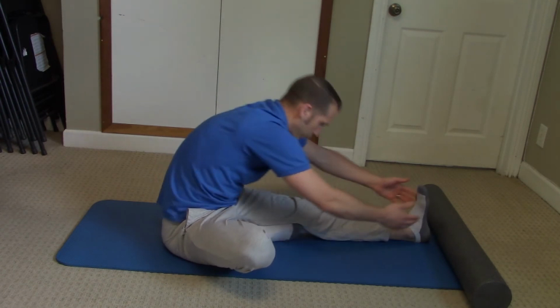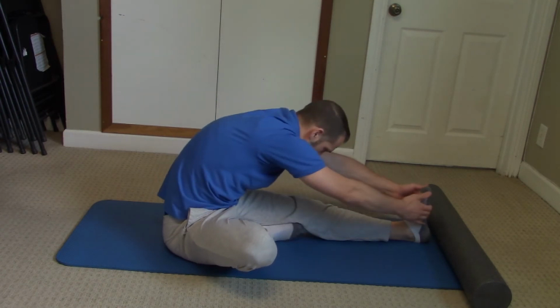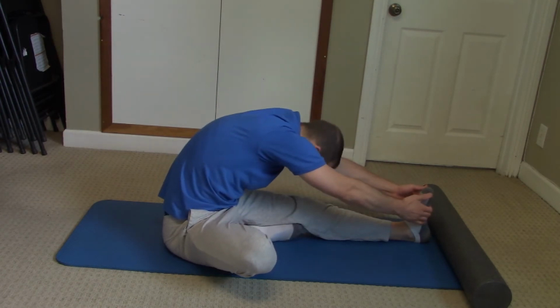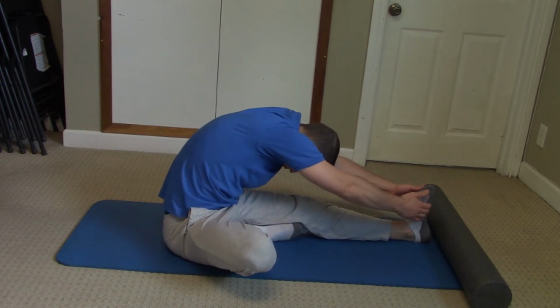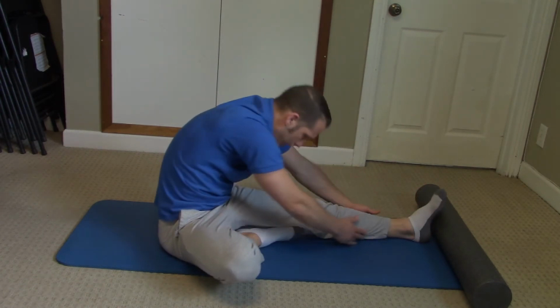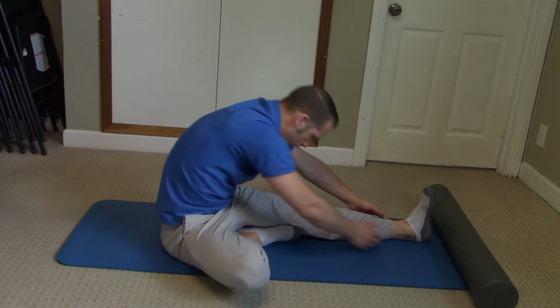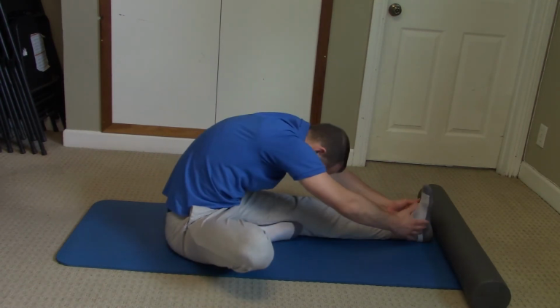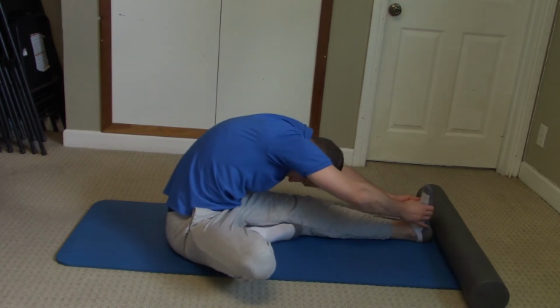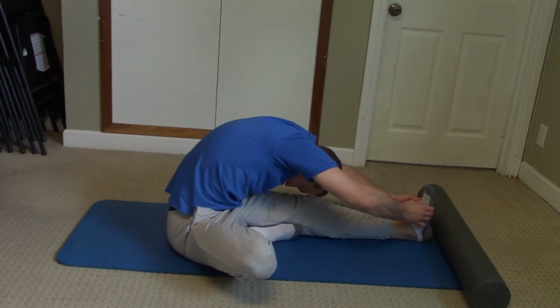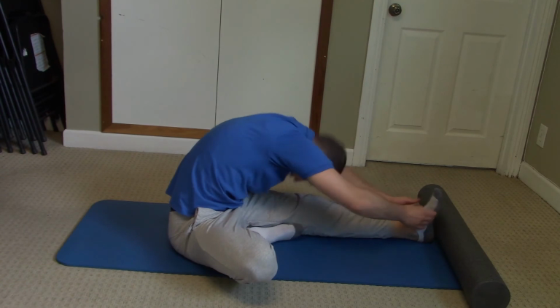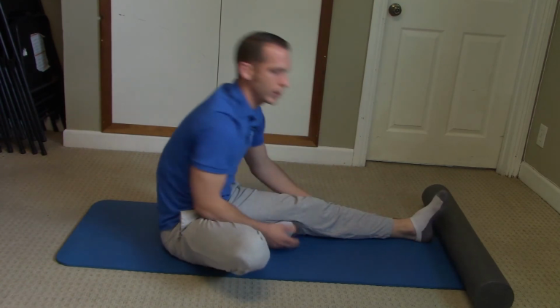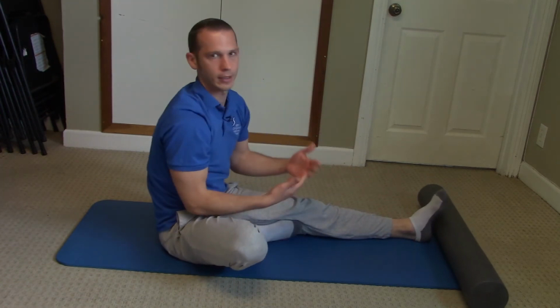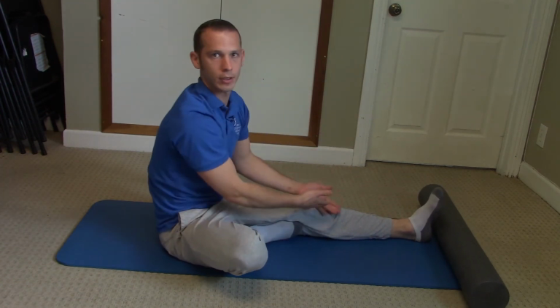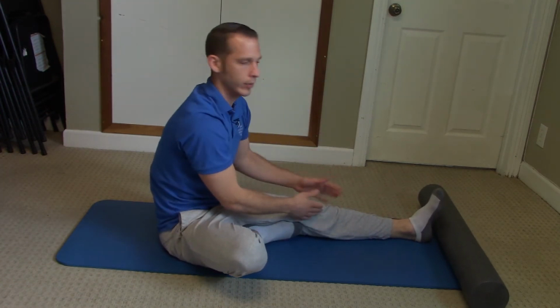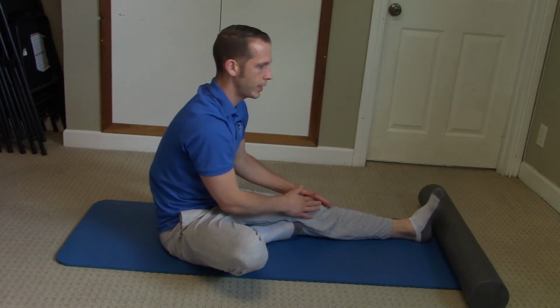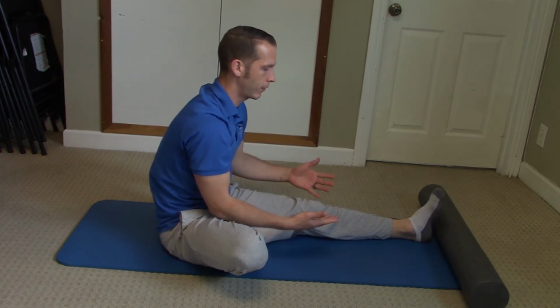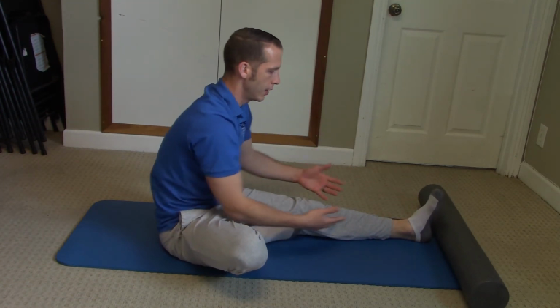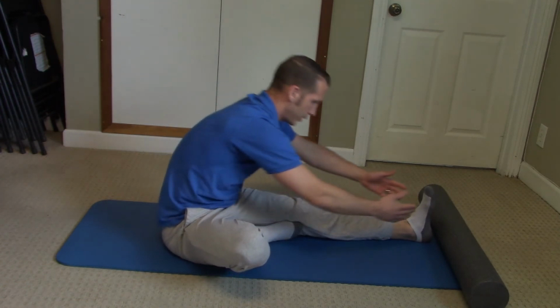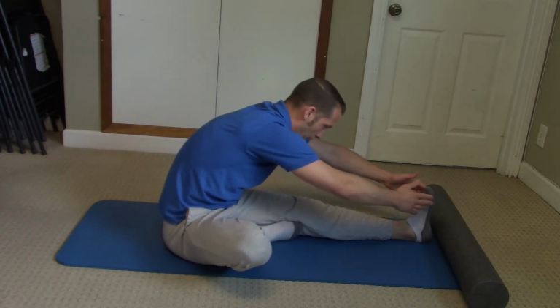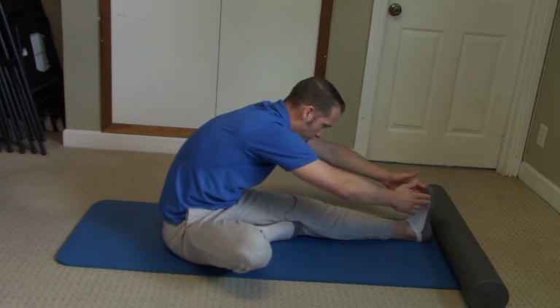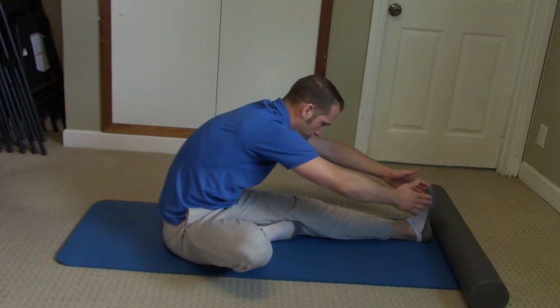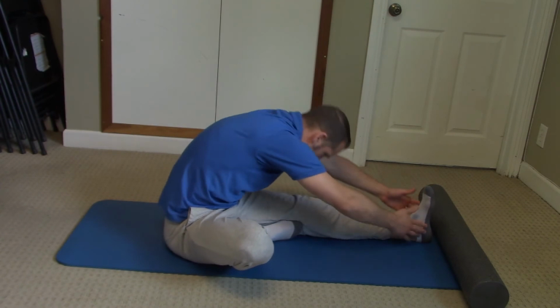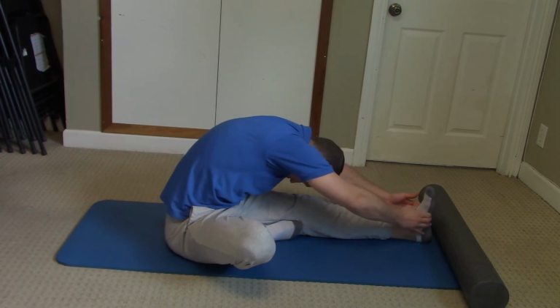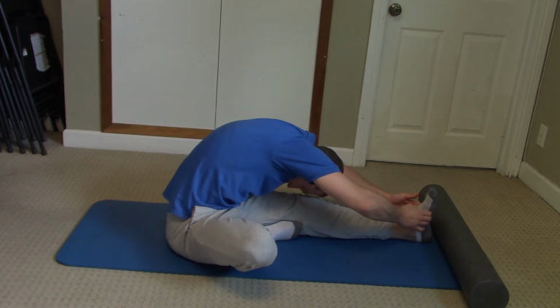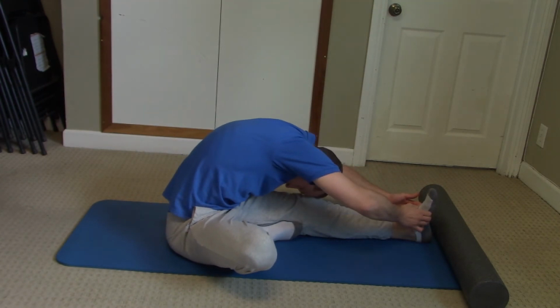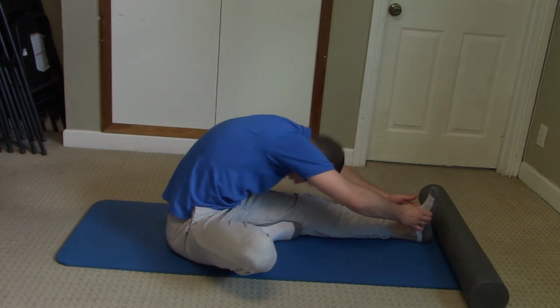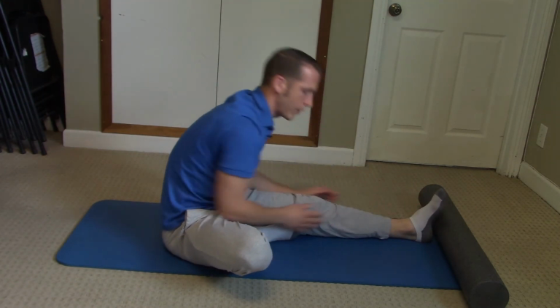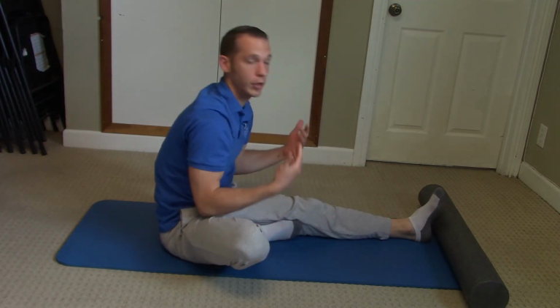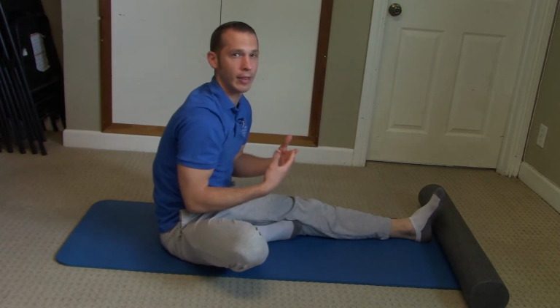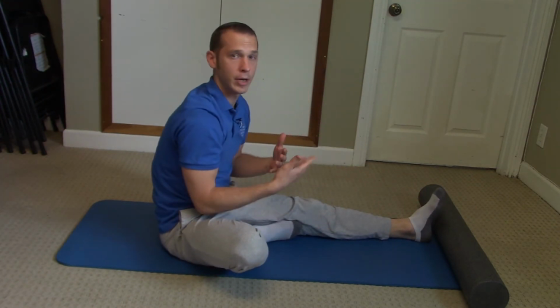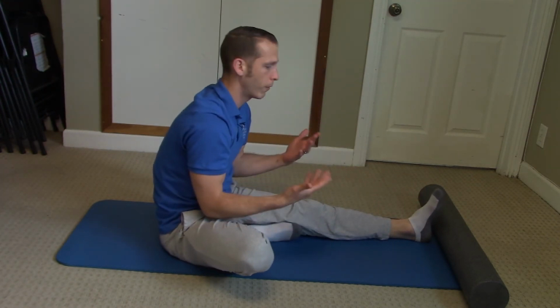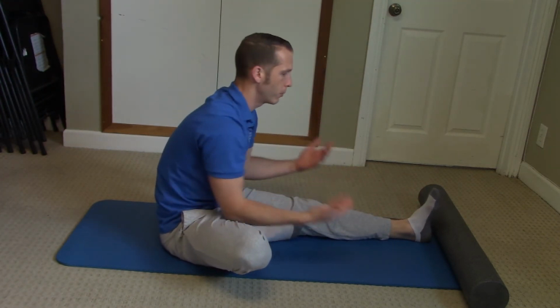And all you do is bend forward as far as you can go. If you can get down to touch your knee, that's fine. If you end up here, that's fine — wherever you end up is fine. At the end range, you're going to hold for four deep breaths.